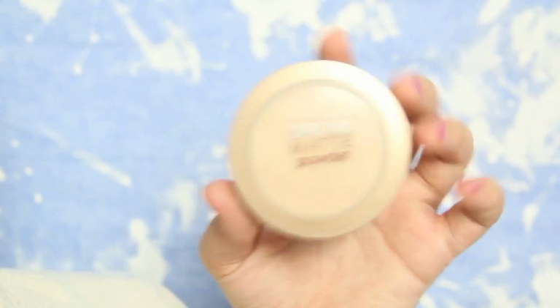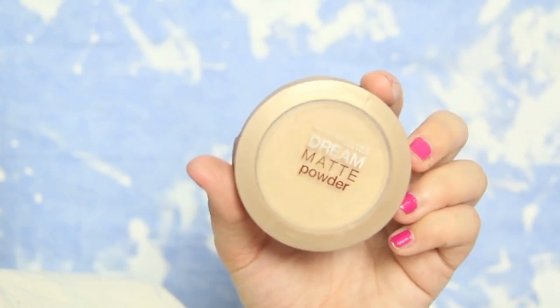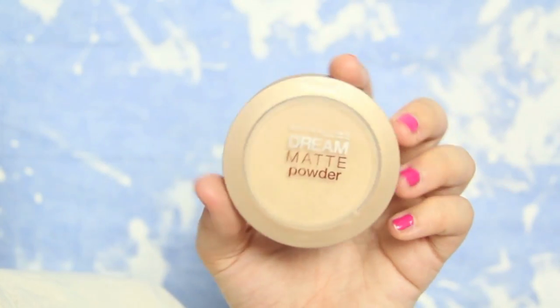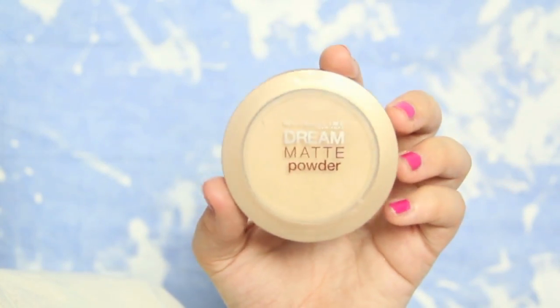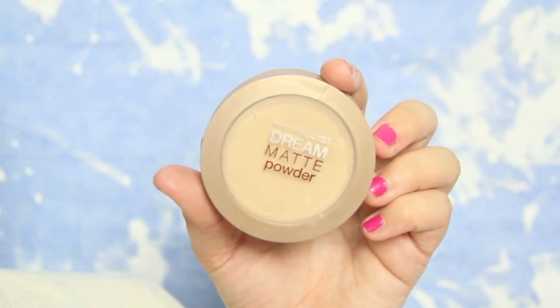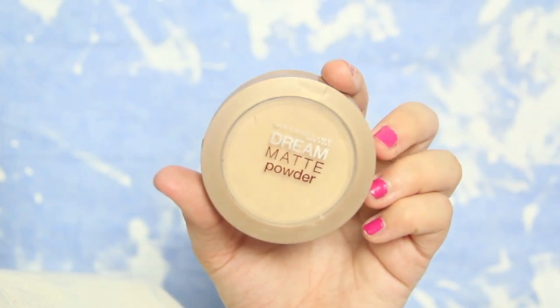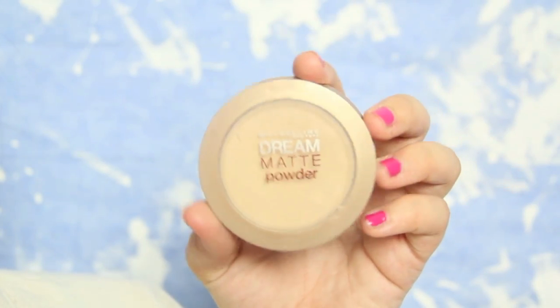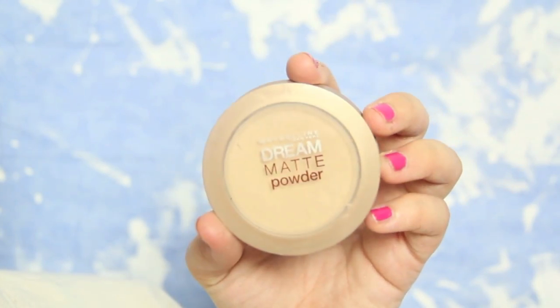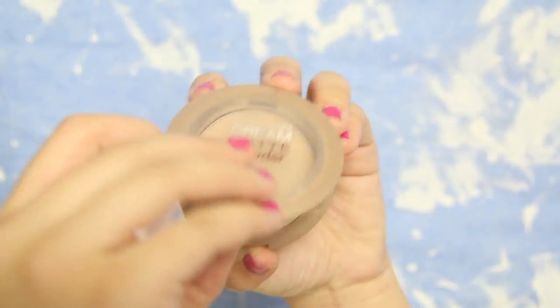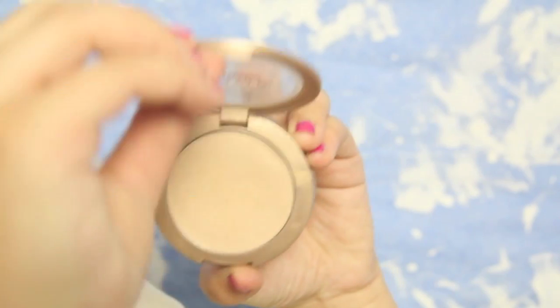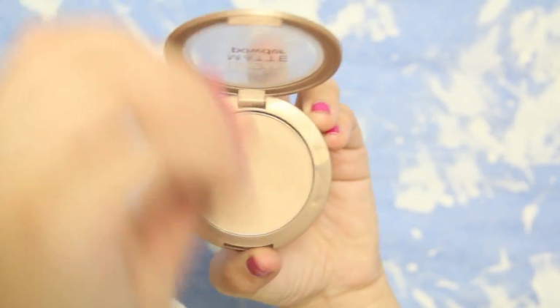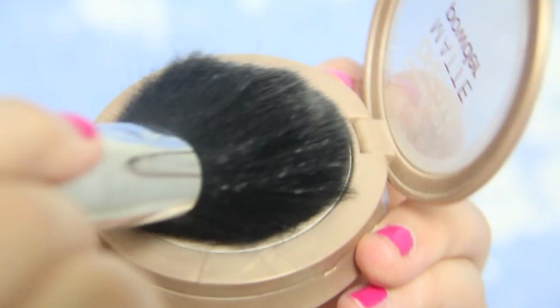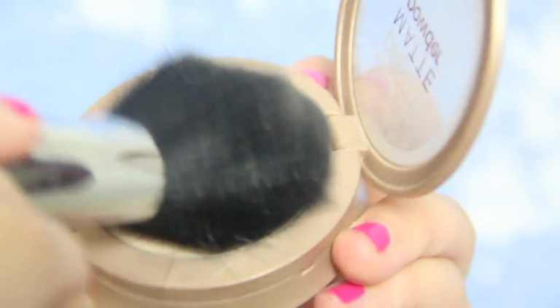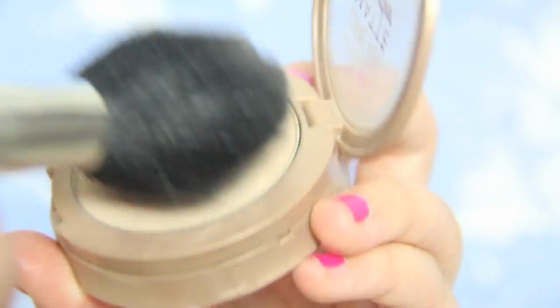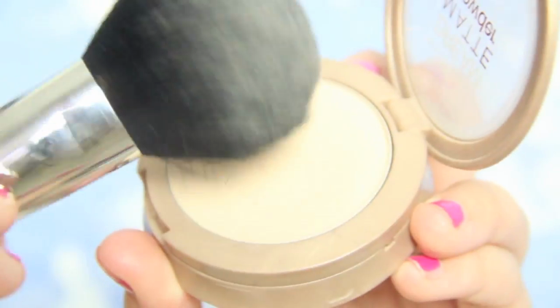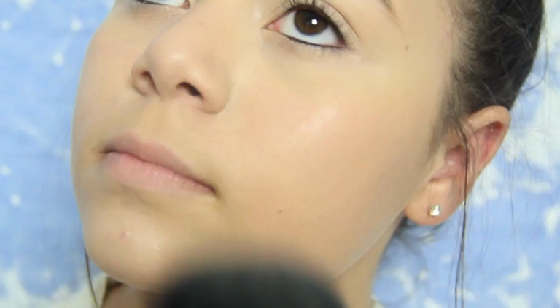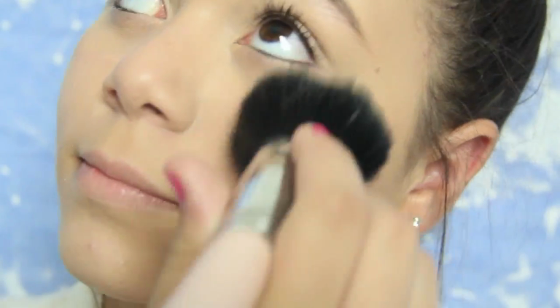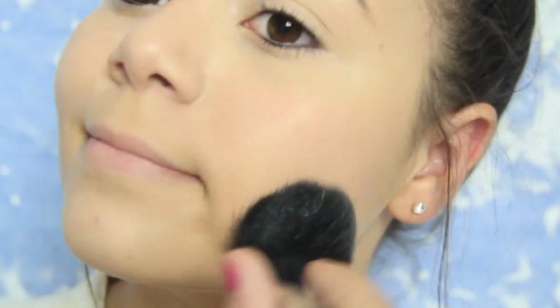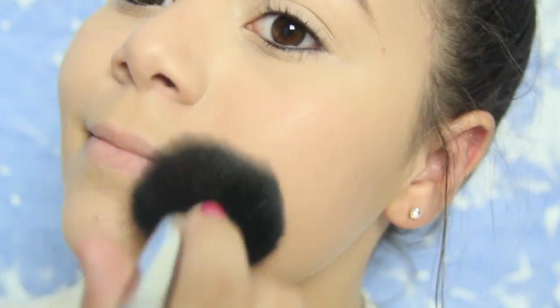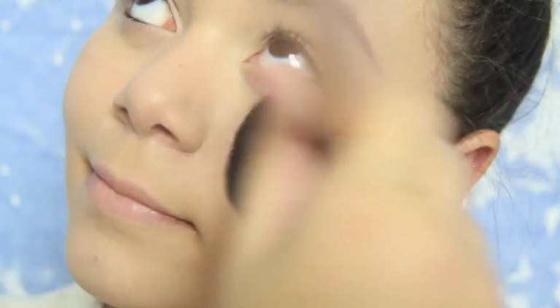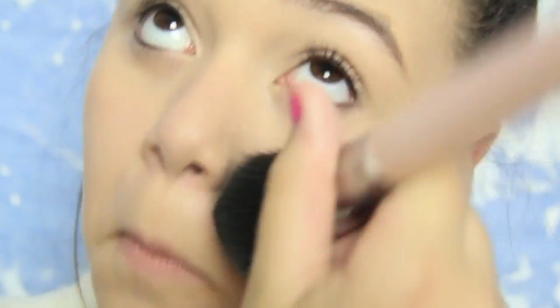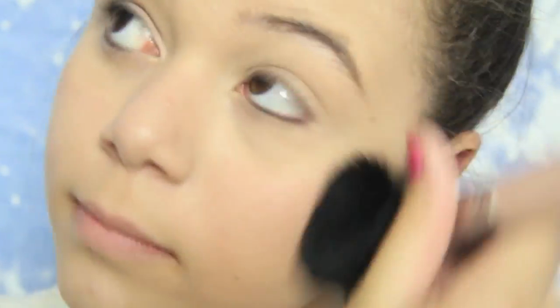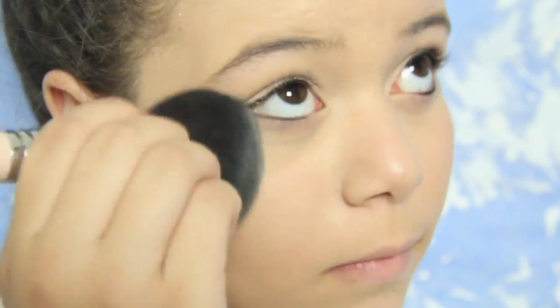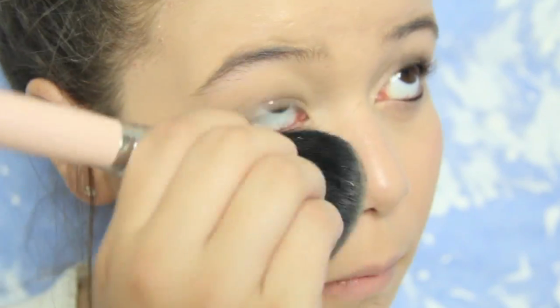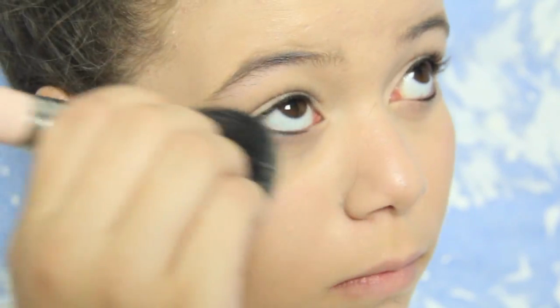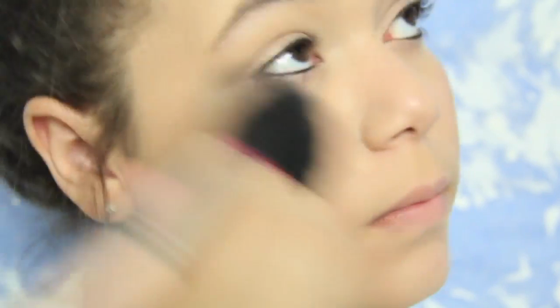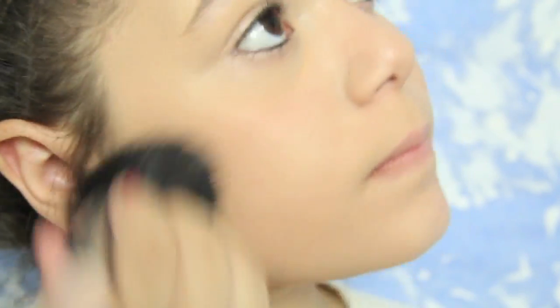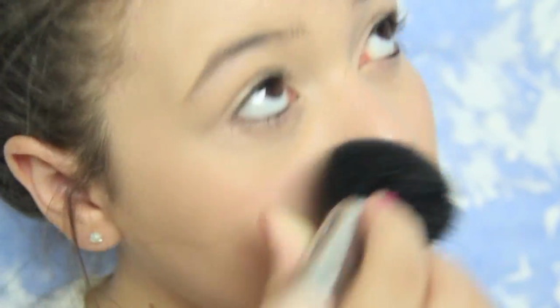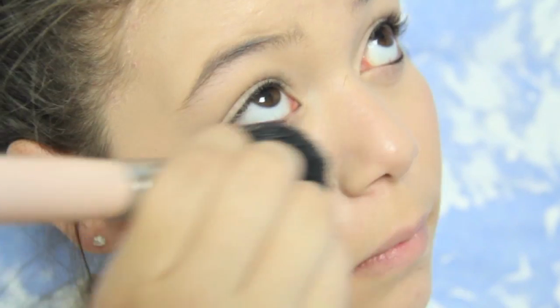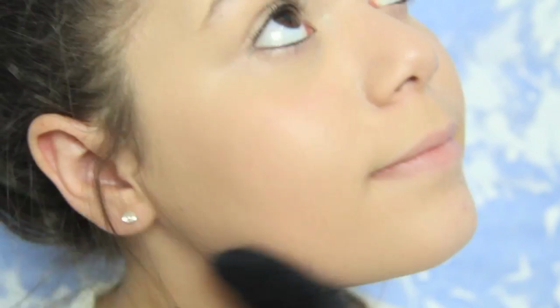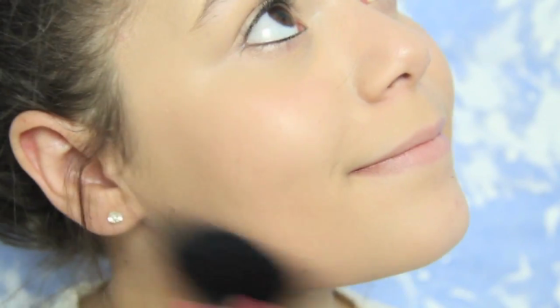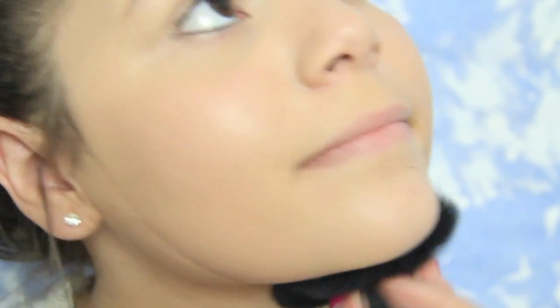To set everything, I'm going to be taking my Maybelline Dream Matte Powder and just powdering up my face. You're going to want to keep a matte face because you don't want to look oily in the picture.